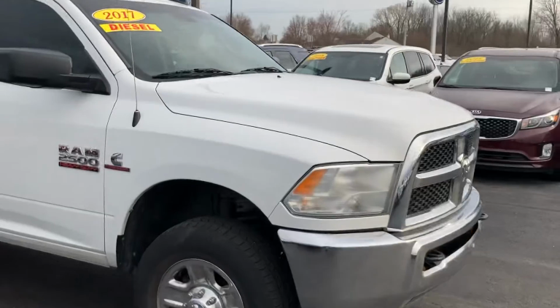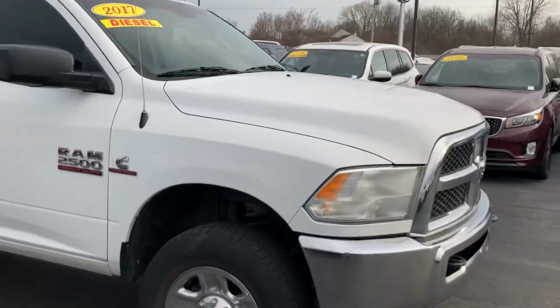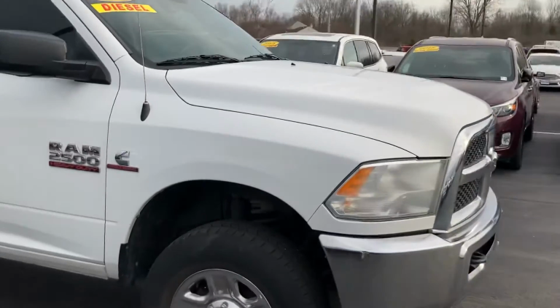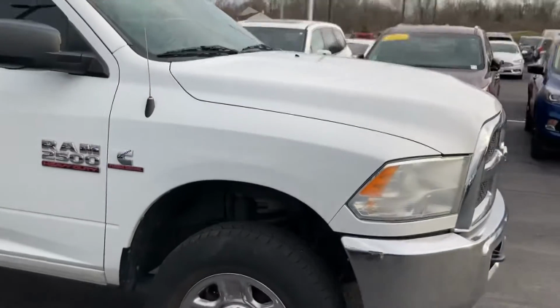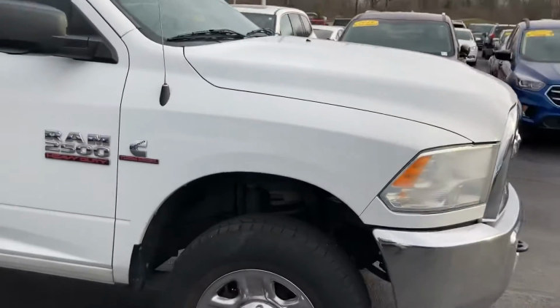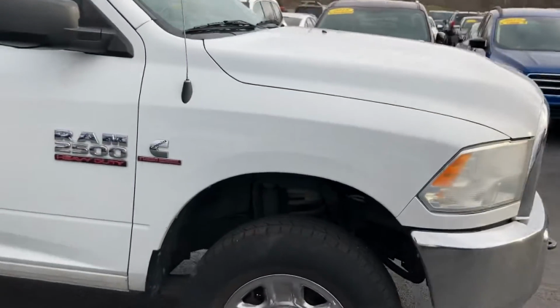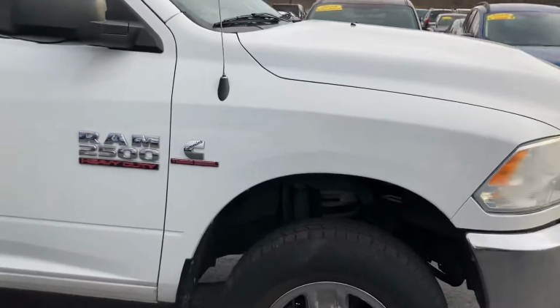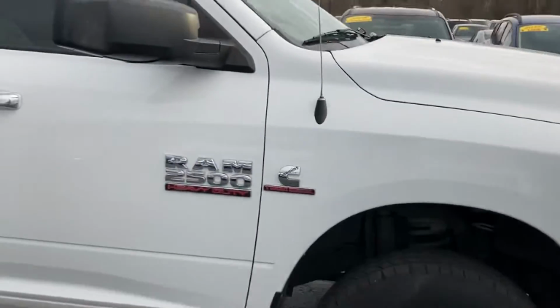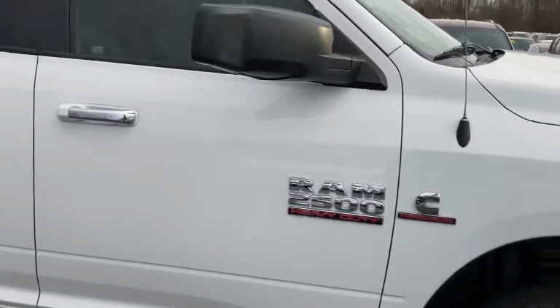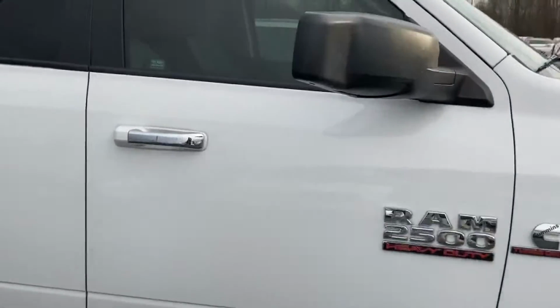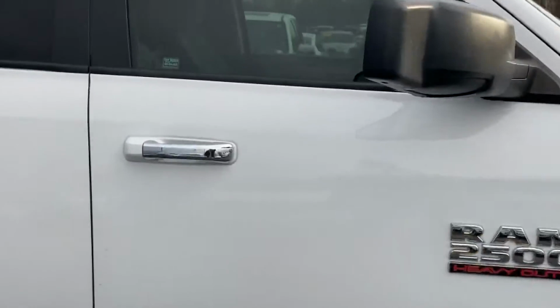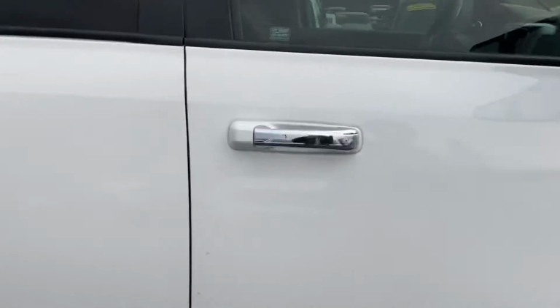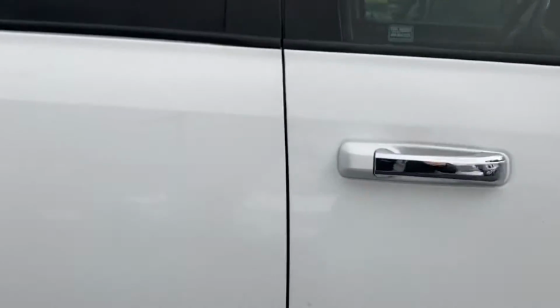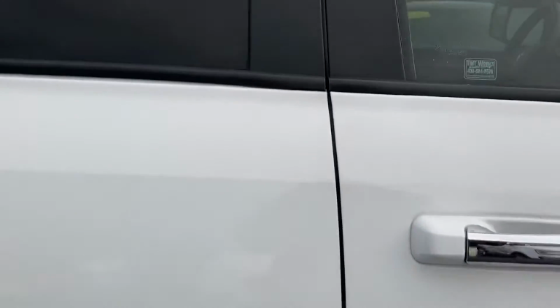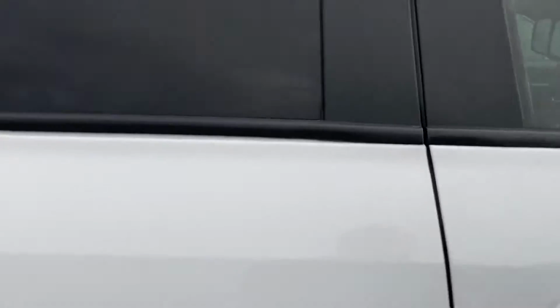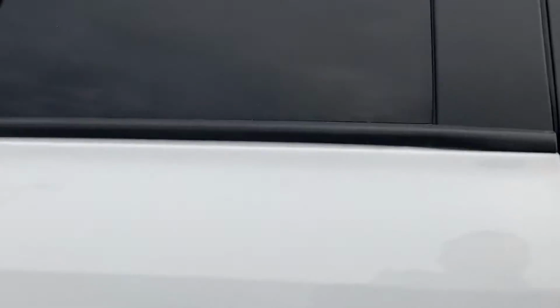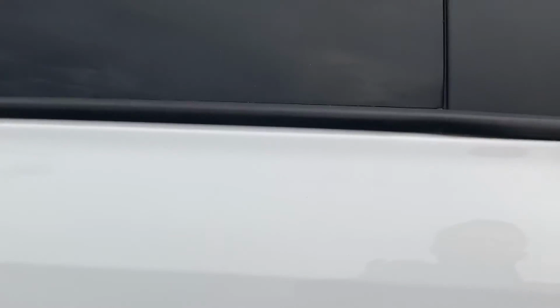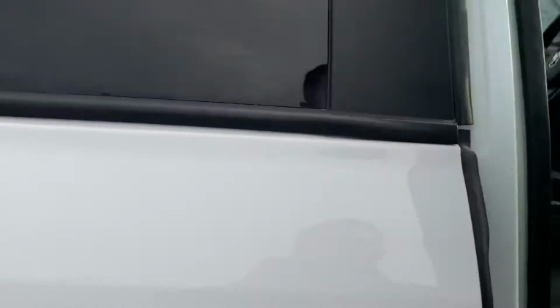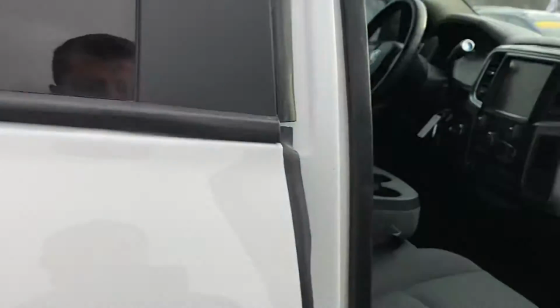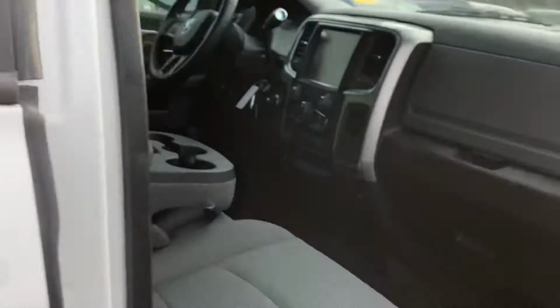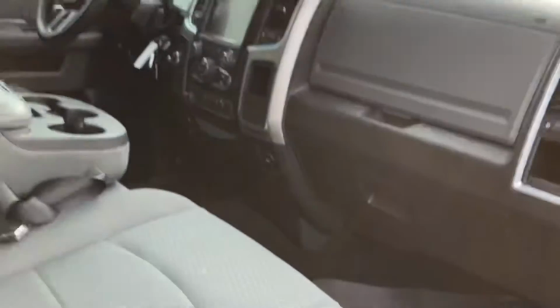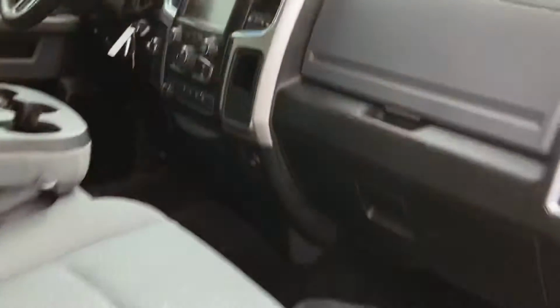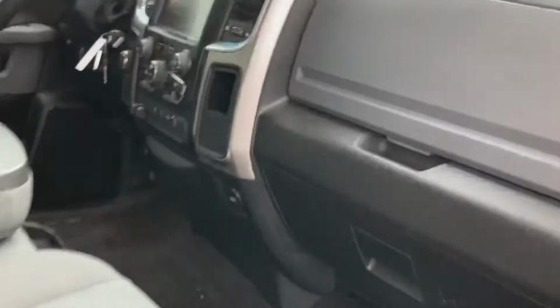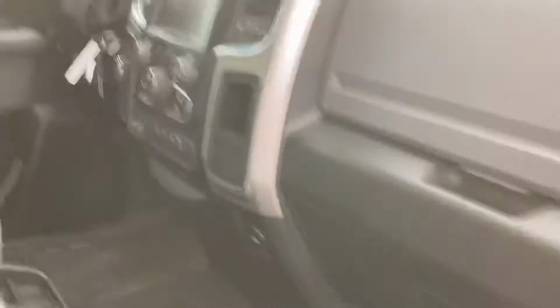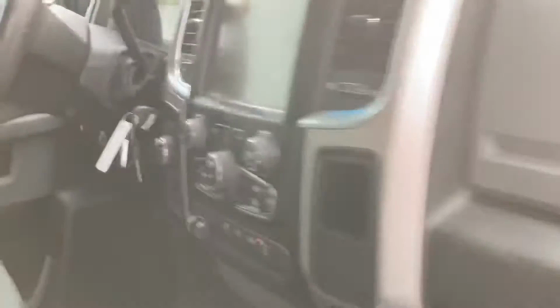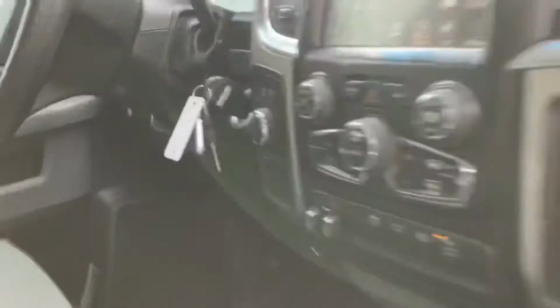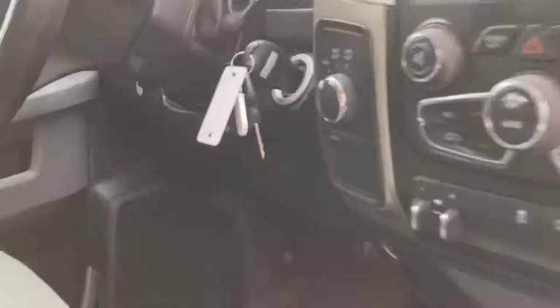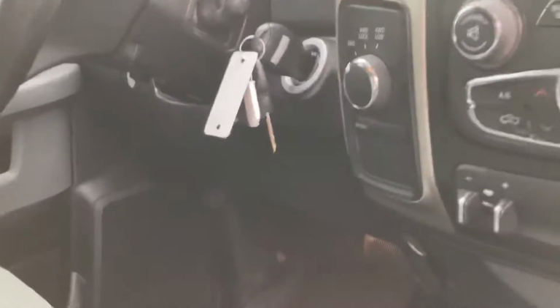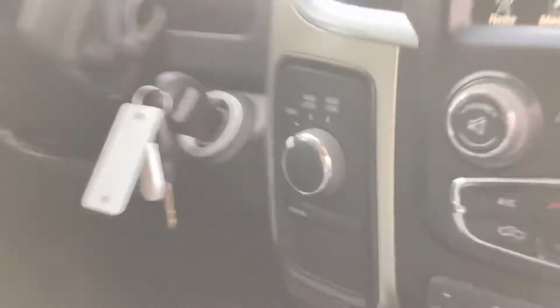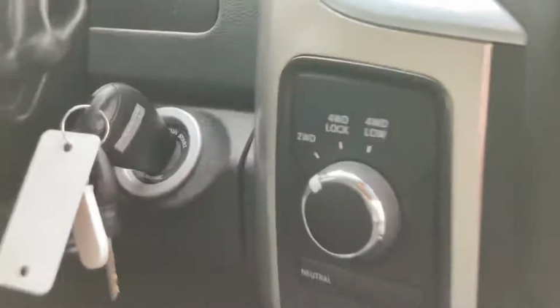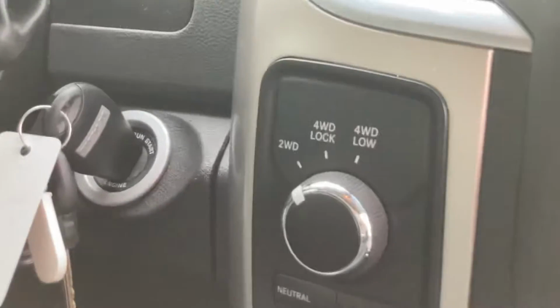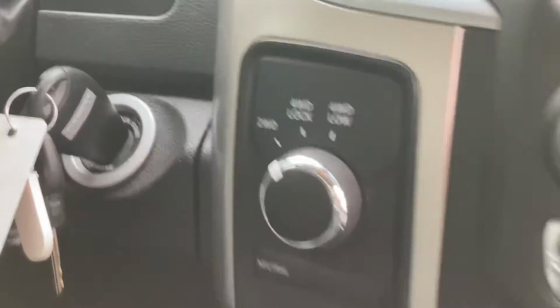It is the heavy-duty turbo diesel Cummins. Let's look on the inside real quick and I'll verify whether it's 4x4 or not. Oh yeah, it's four-wheel drive.